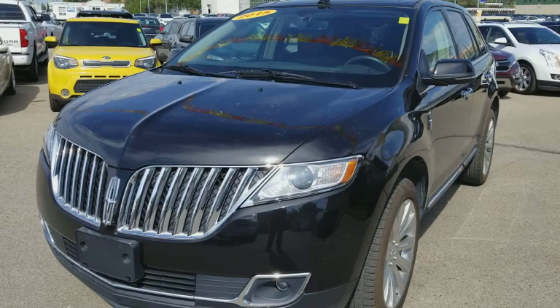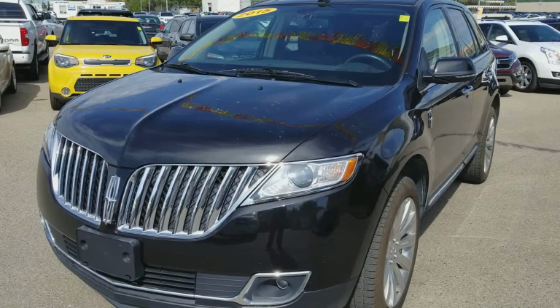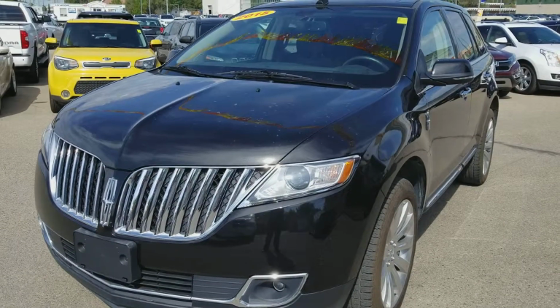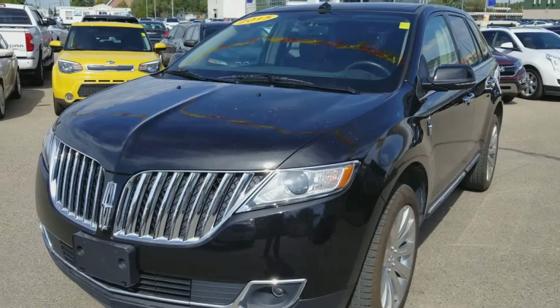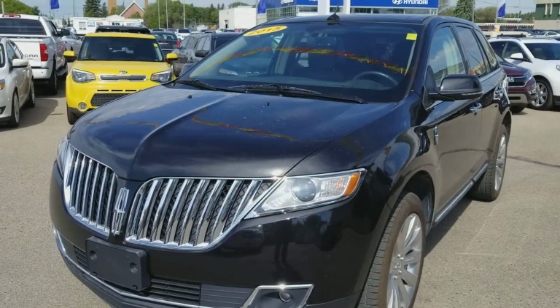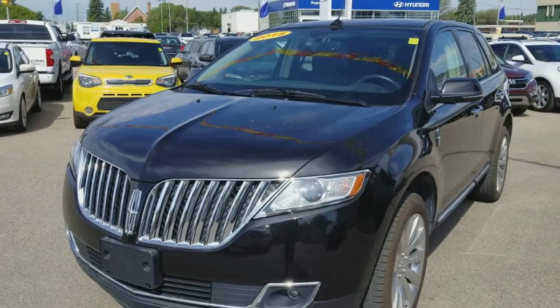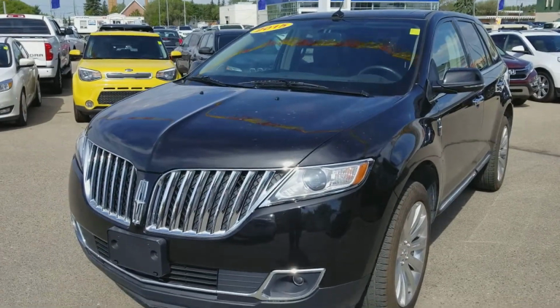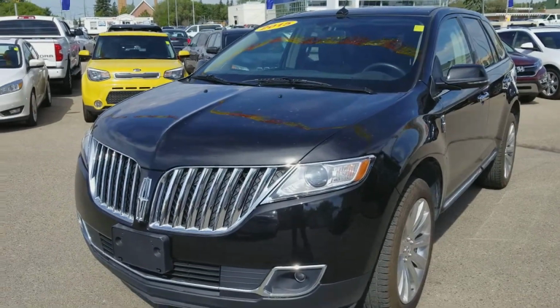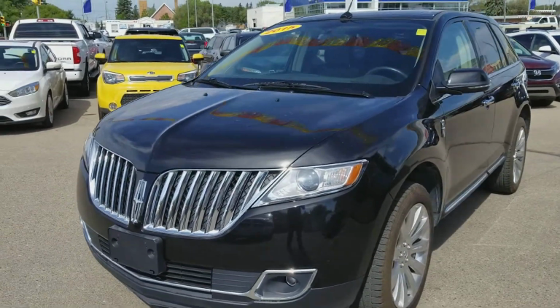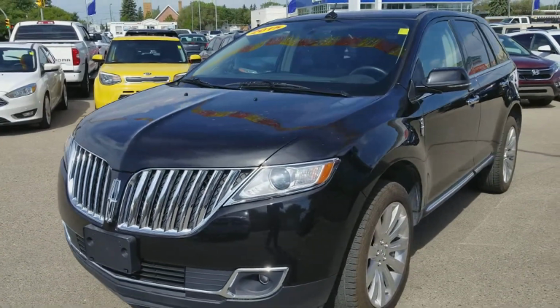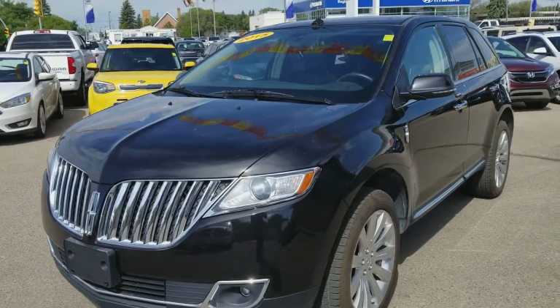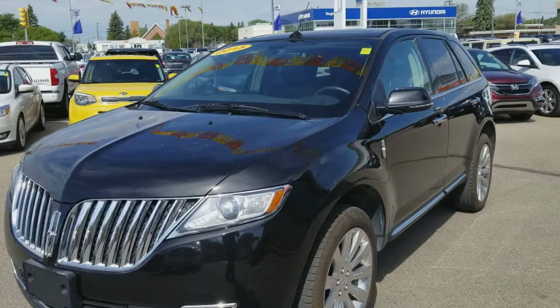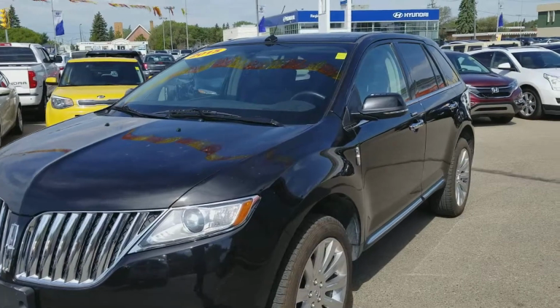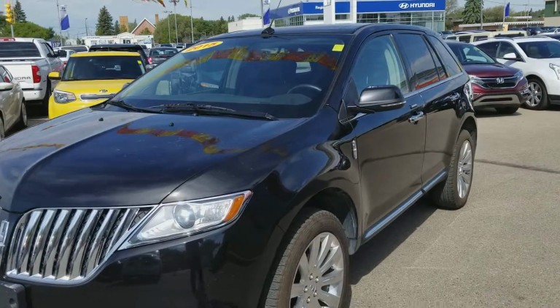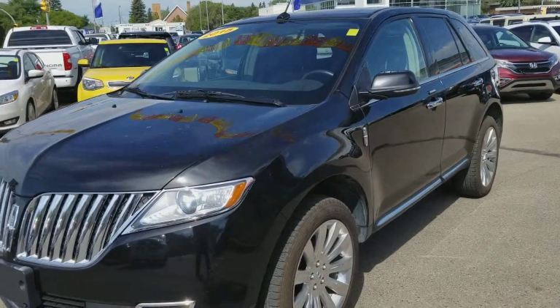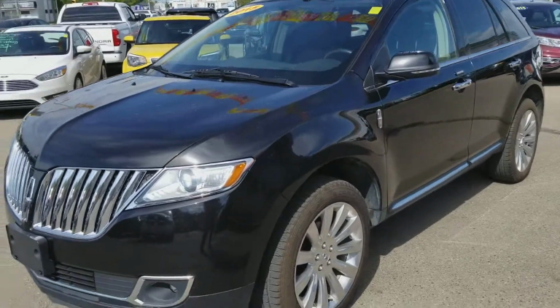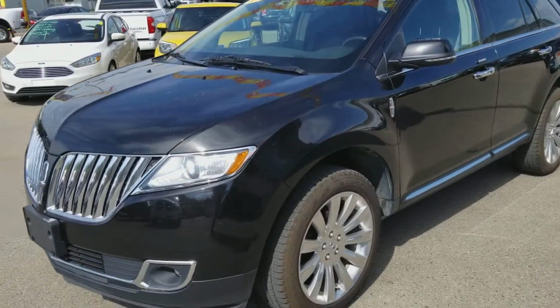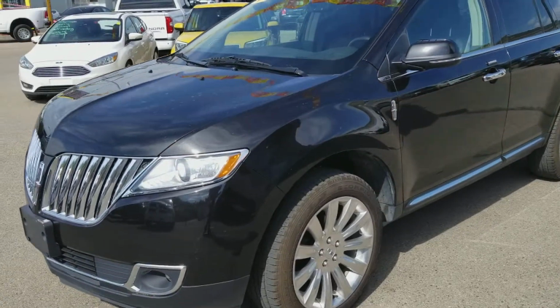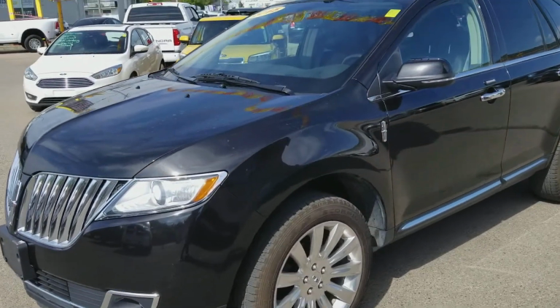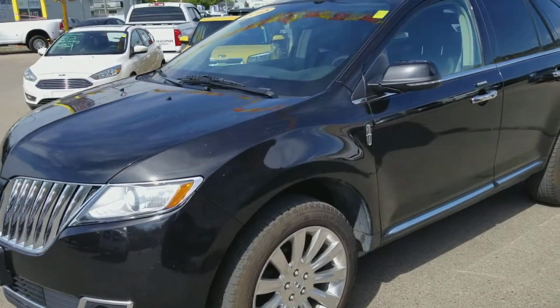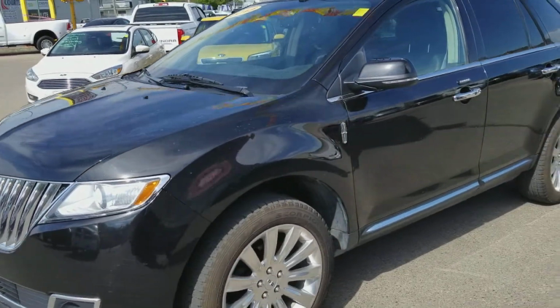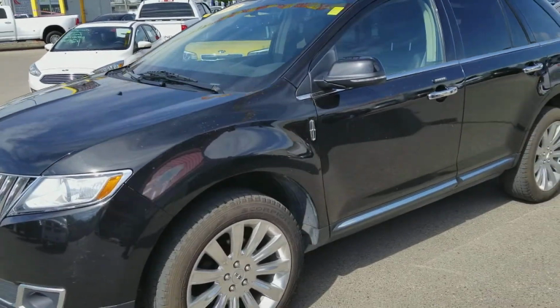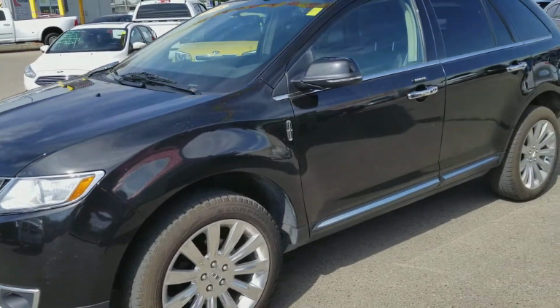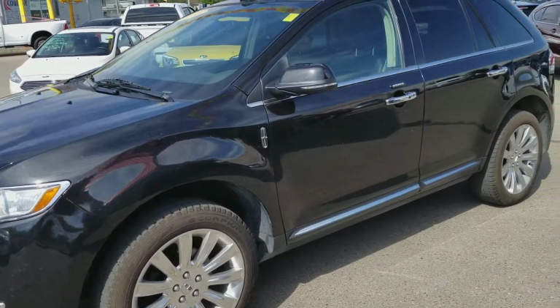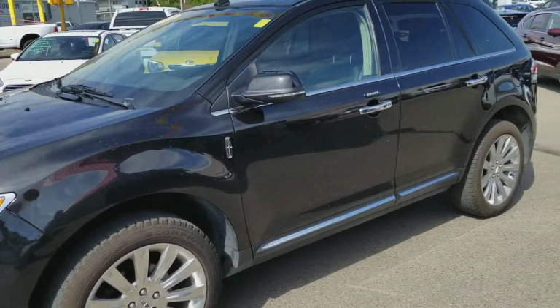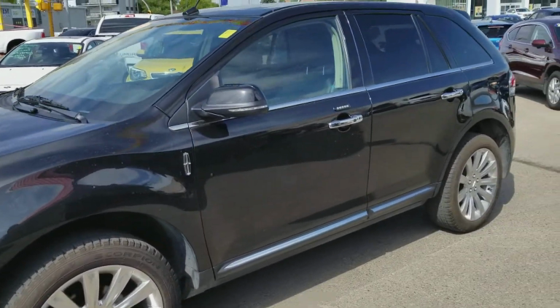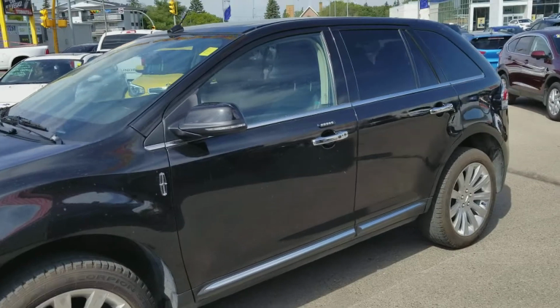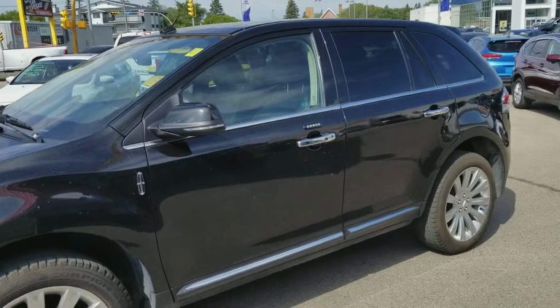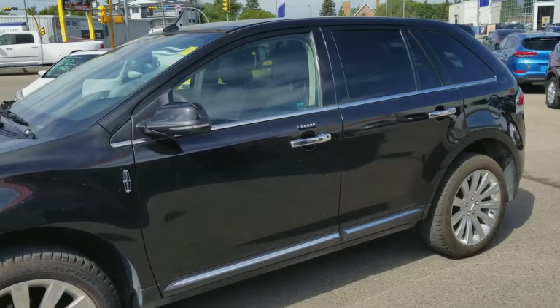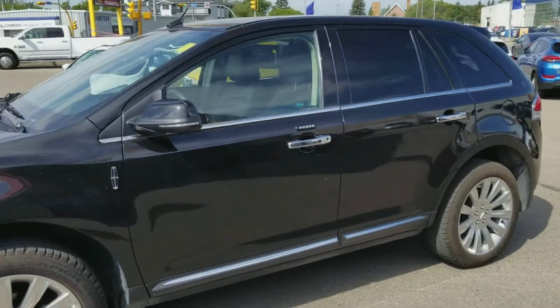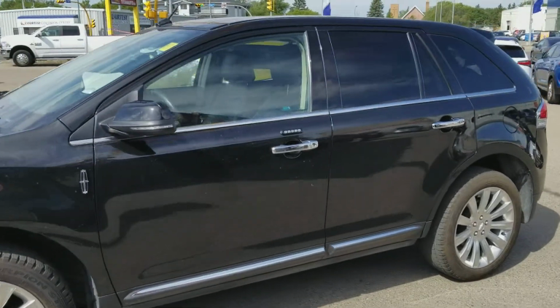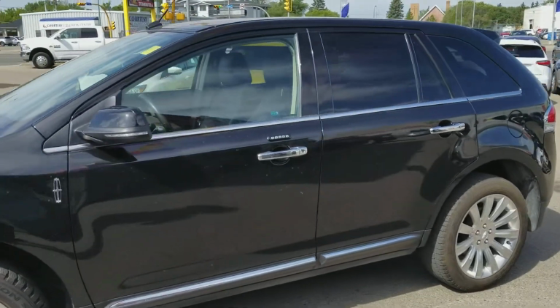Good morning, my name is Trevor from Titan Automotive. Thank you for your email on our 2015 Lincoln MKX Limited Edition. As you can see, I did take the liberties of getting a quick little clean on this vehicle.